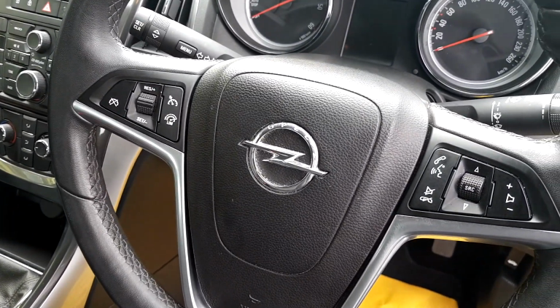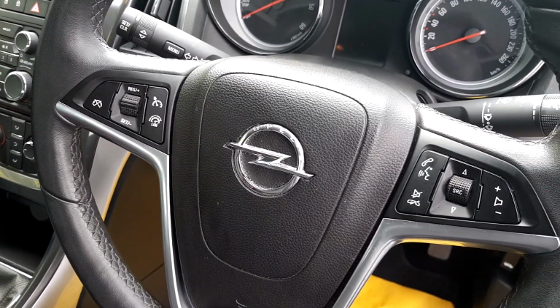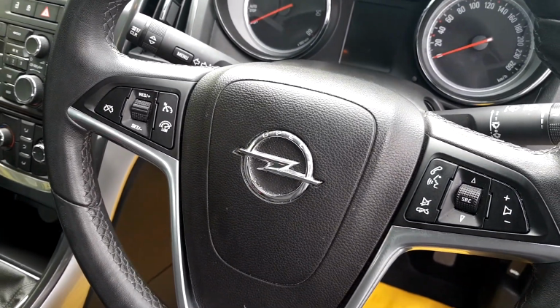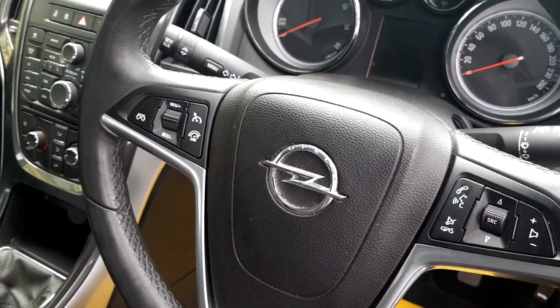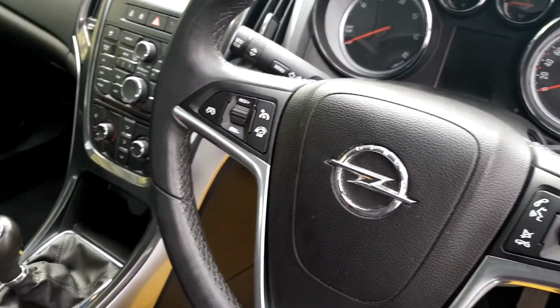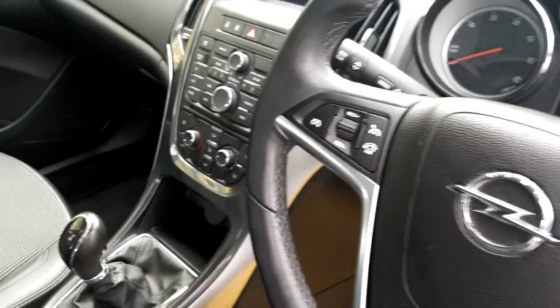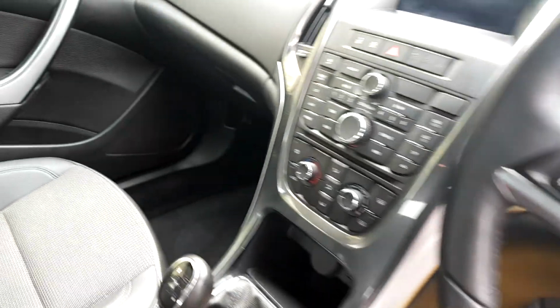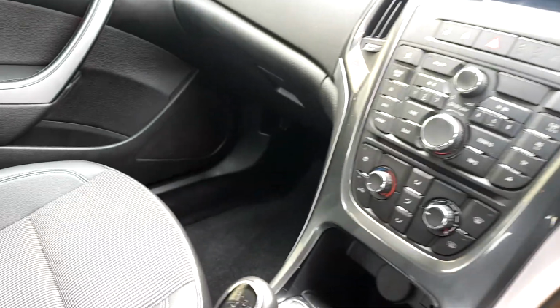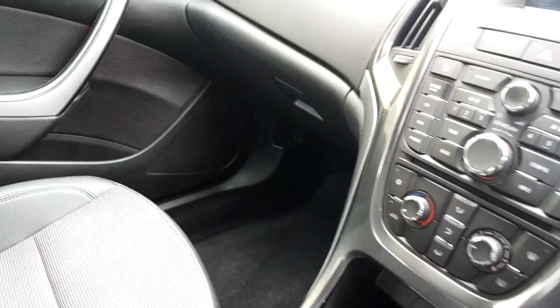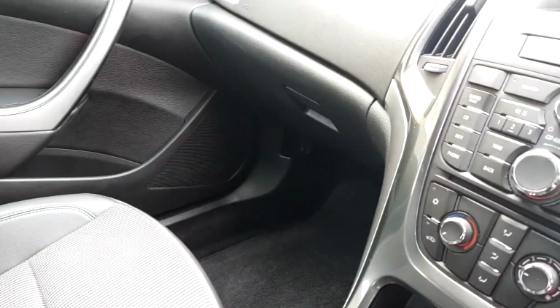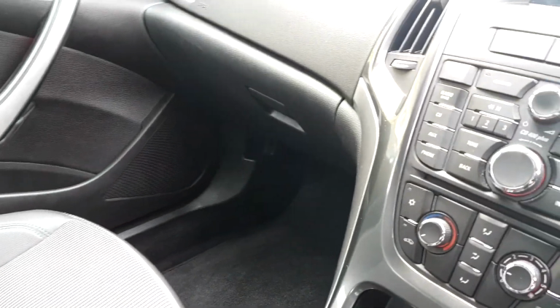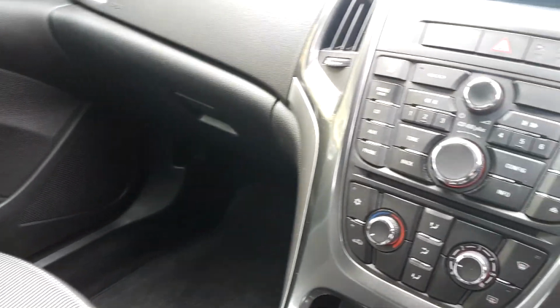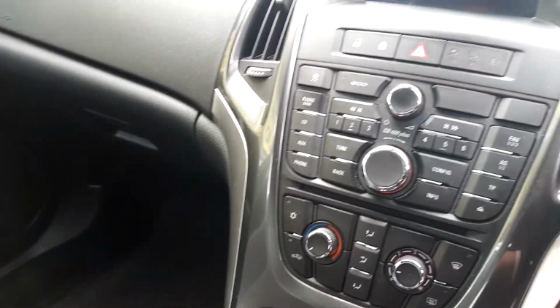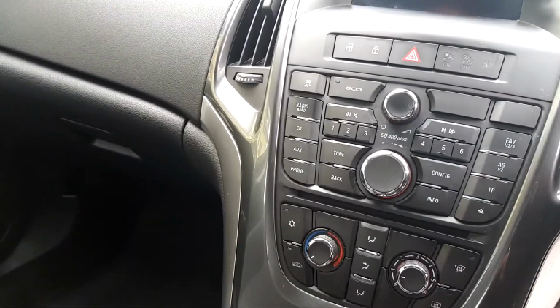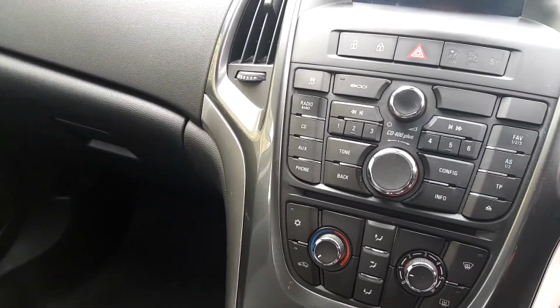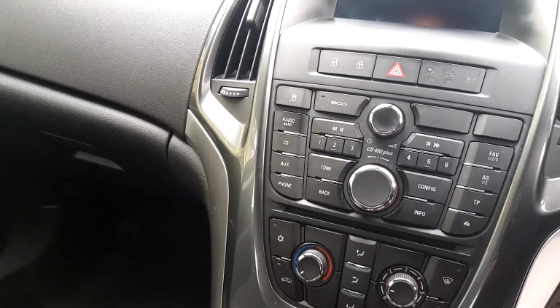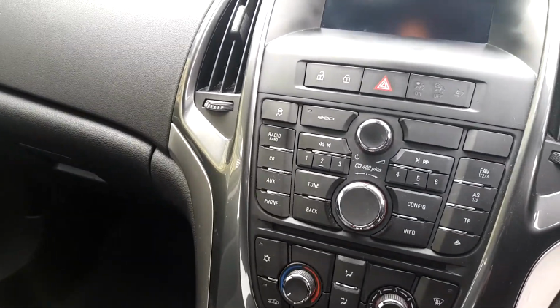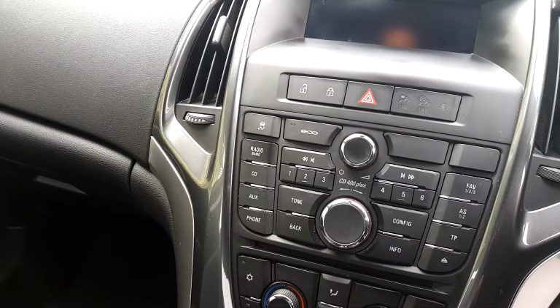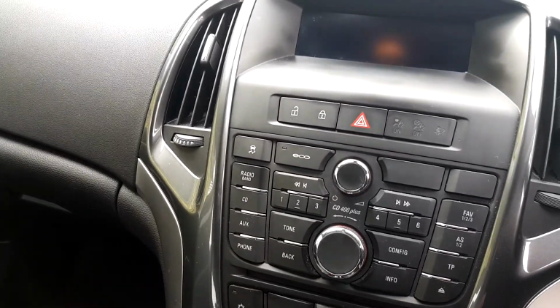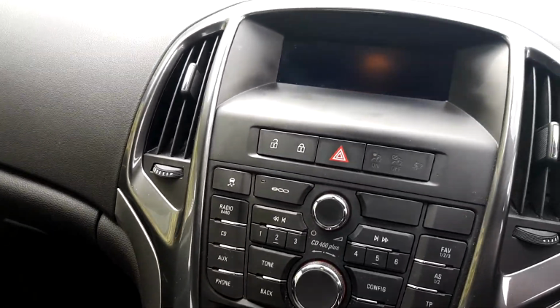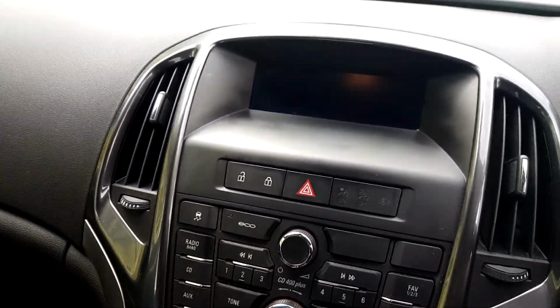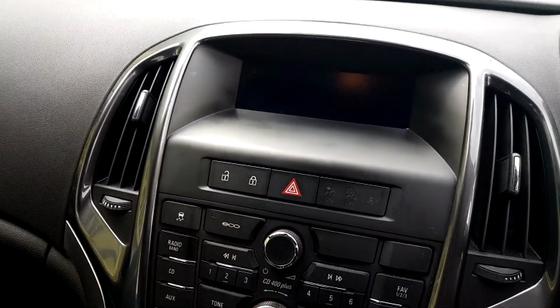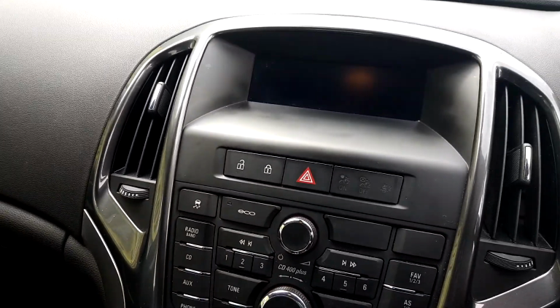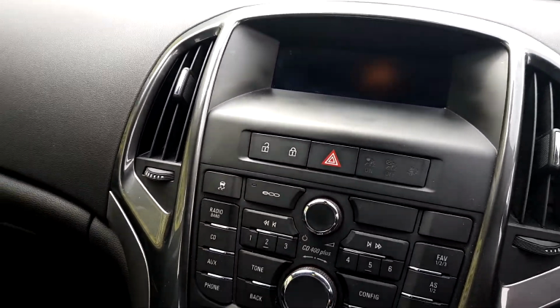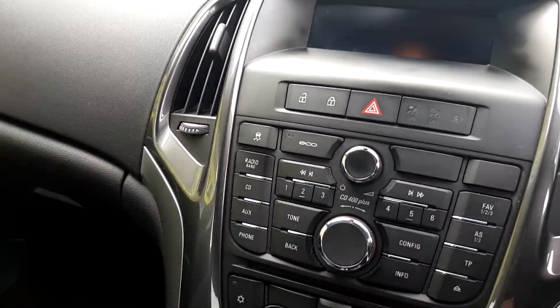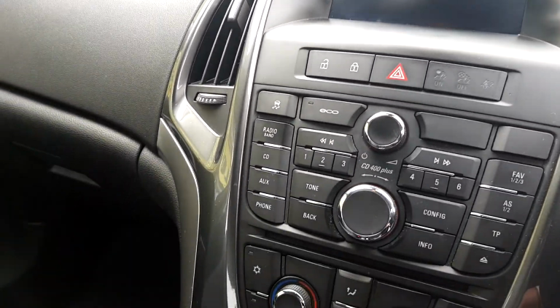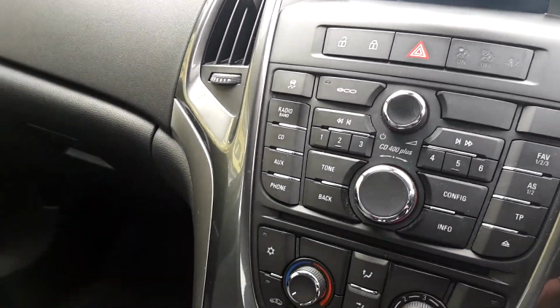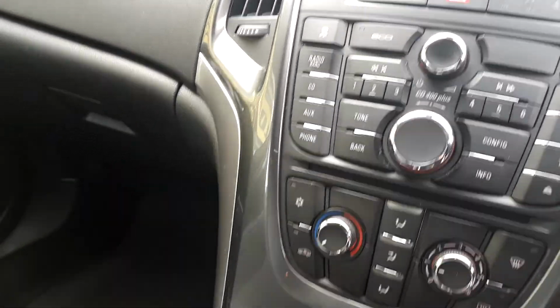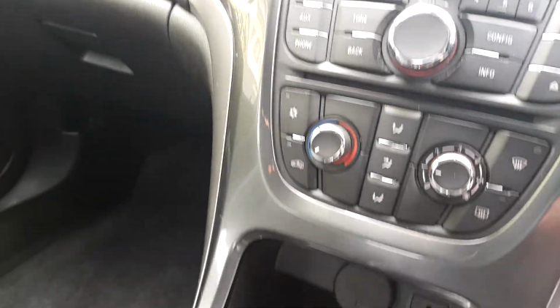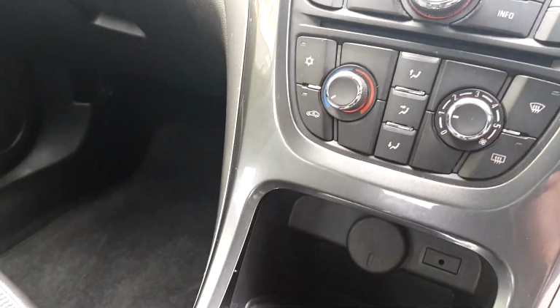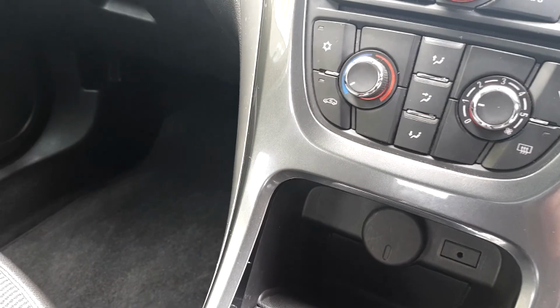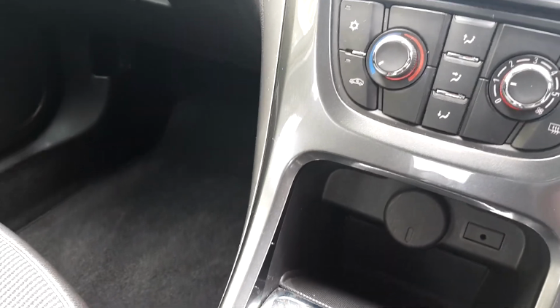This has a half leather interior with grey inserts, cruise control, speed limiter, and a multi-functional steering wheel. There's a single CD player with Bluetooth technology, a USB port, and an auxiliary point, as well as manual air conditioning.